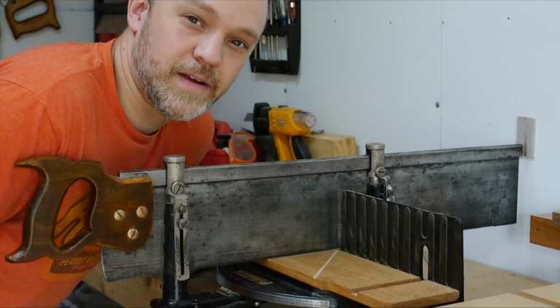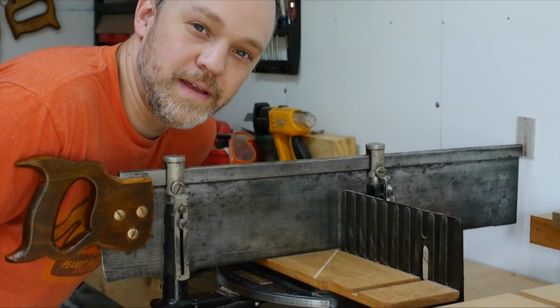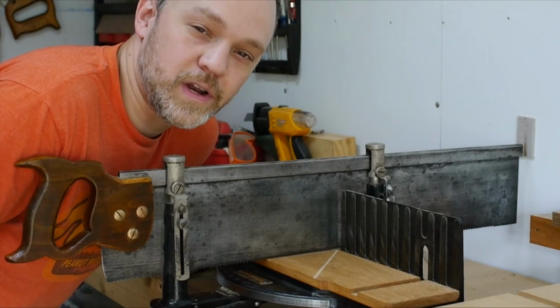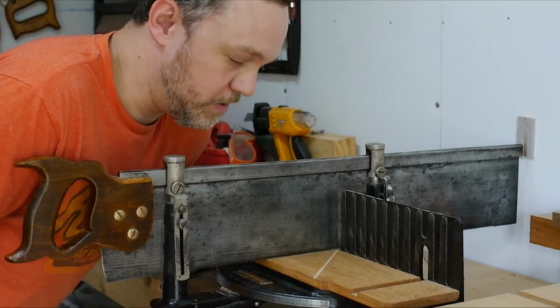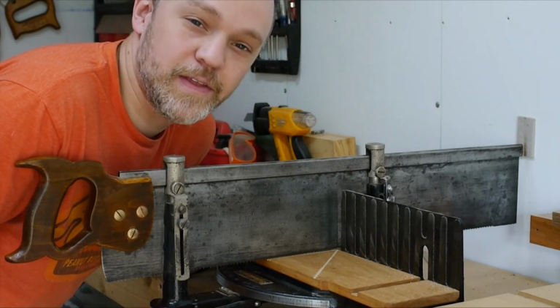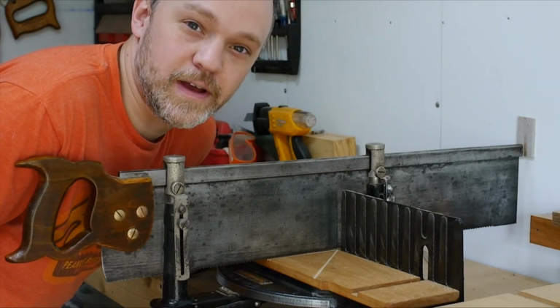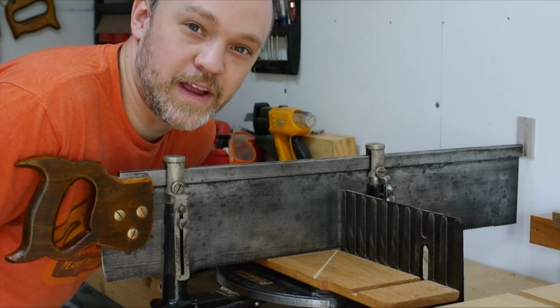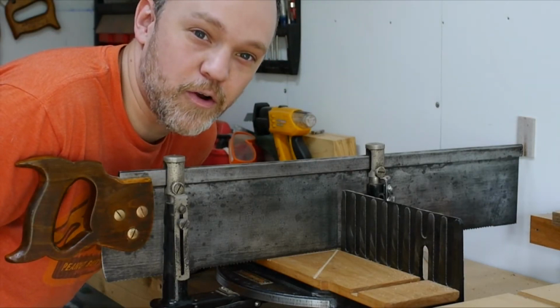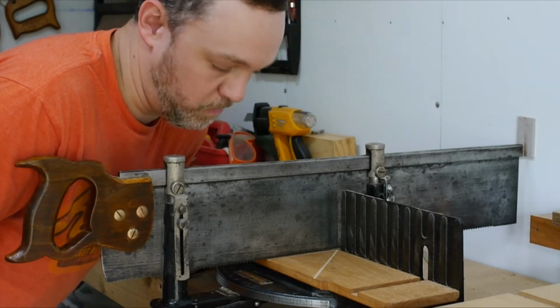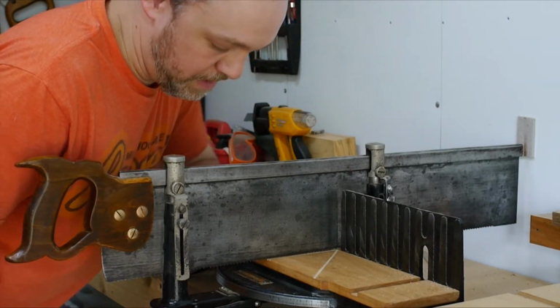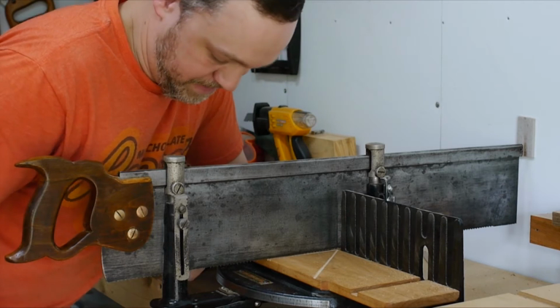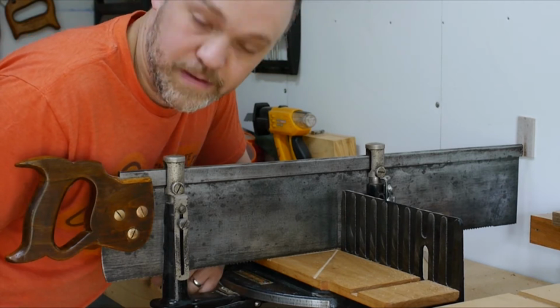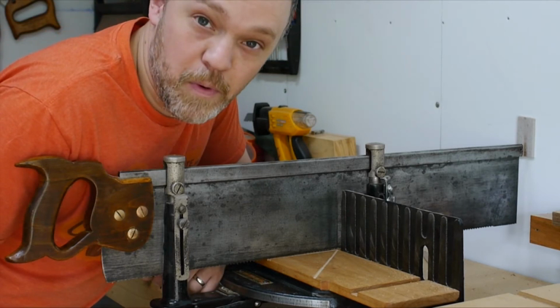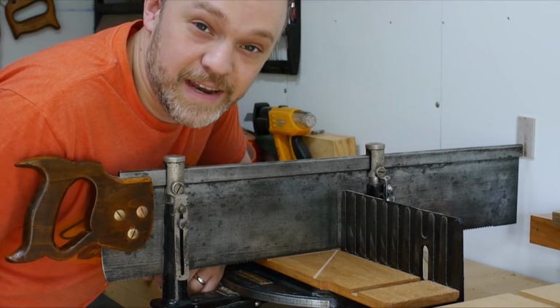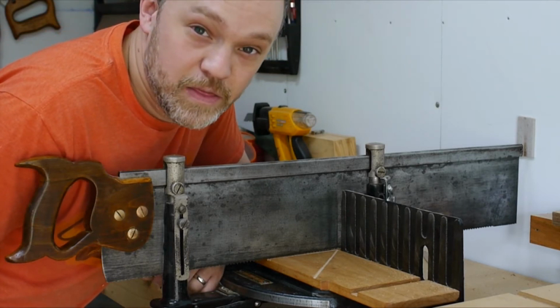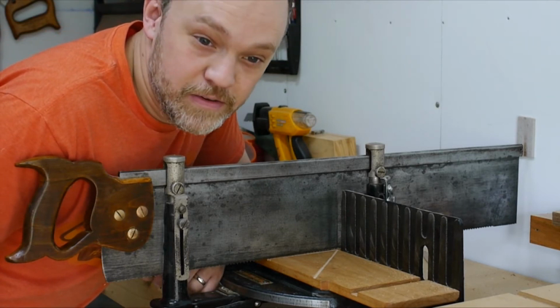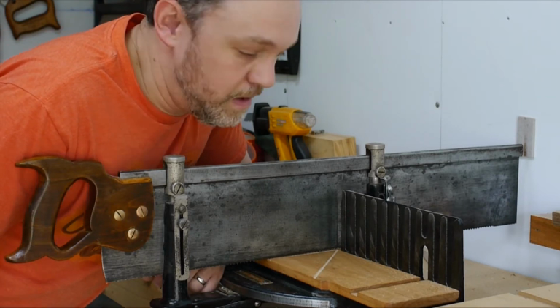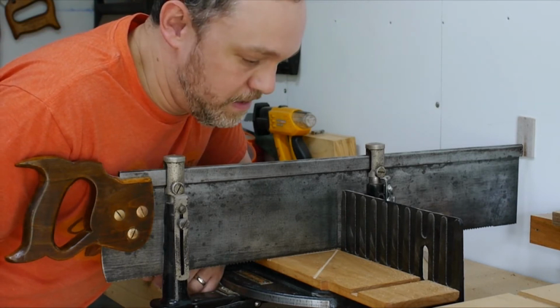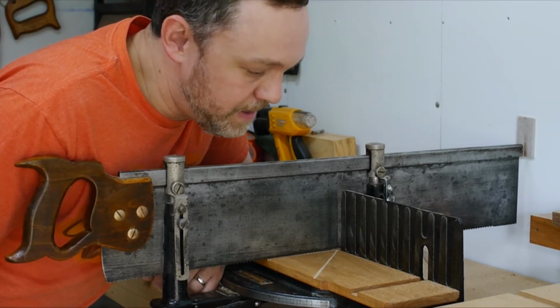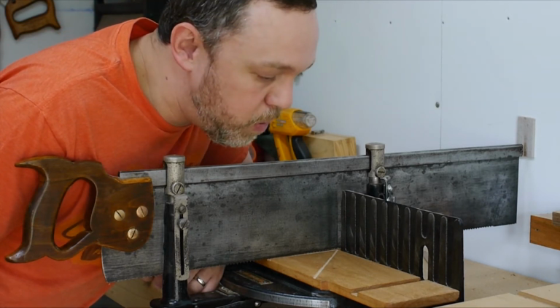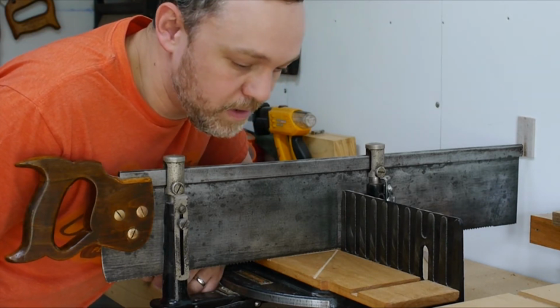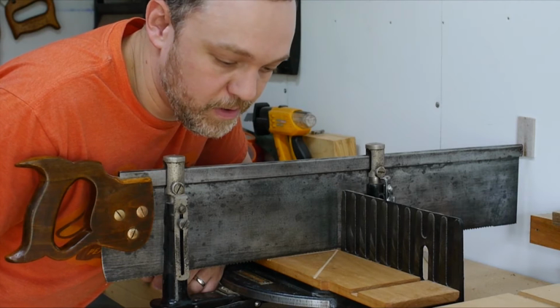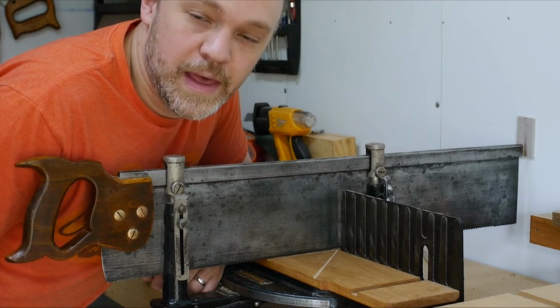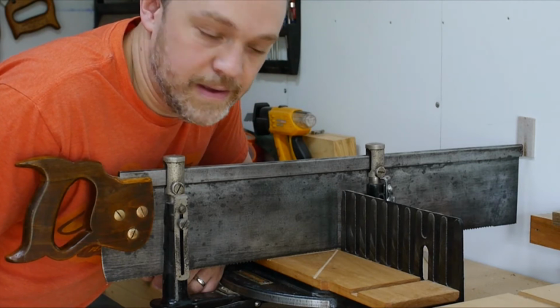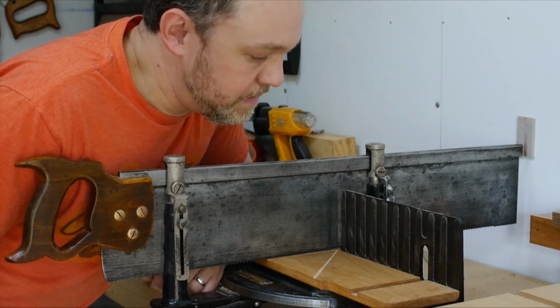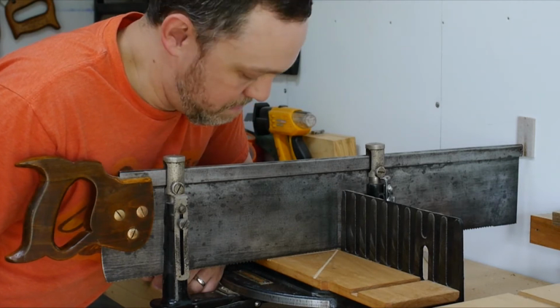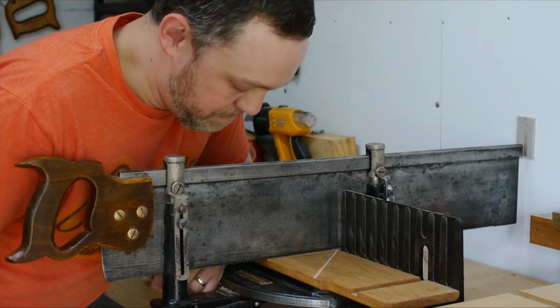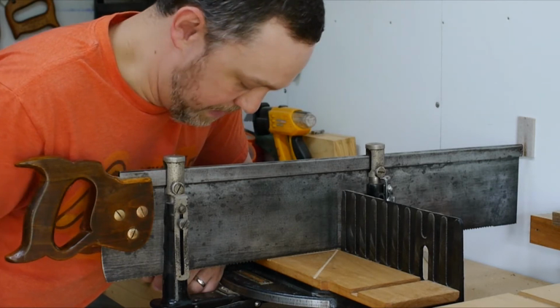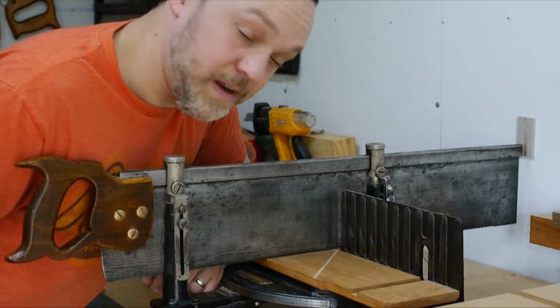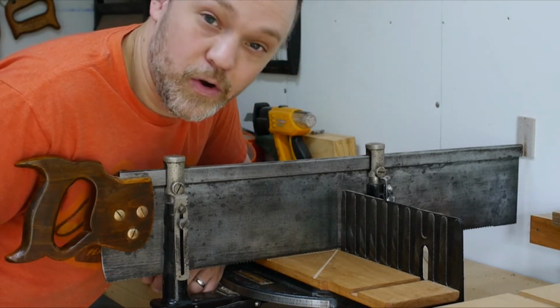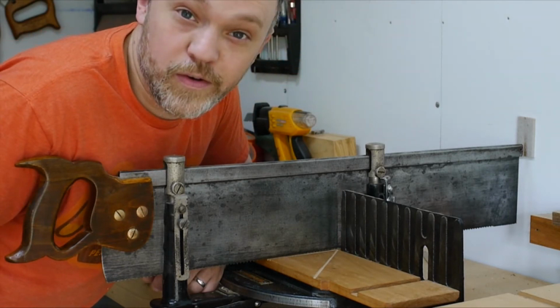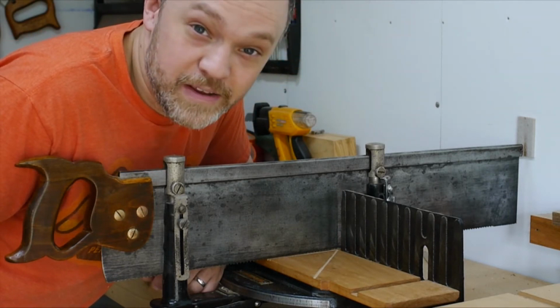Hi everybody. I wanted to talk to you and show you how this Stanley miter box works. This is from about the 1930s — the patent dates are in the 1930s. It is made by Stanley, but it's marked Ward's Master.